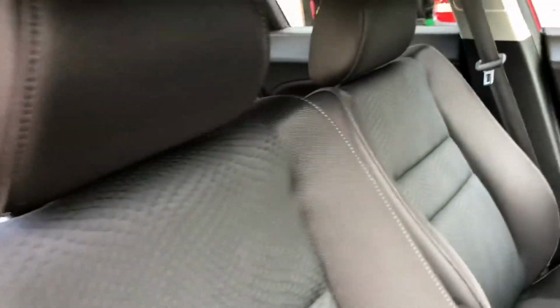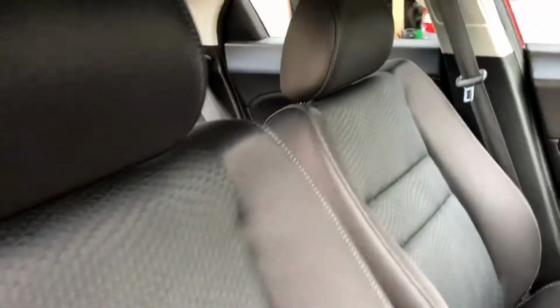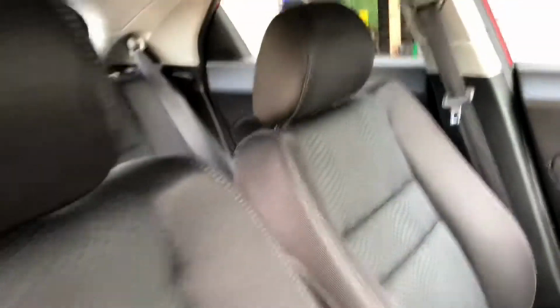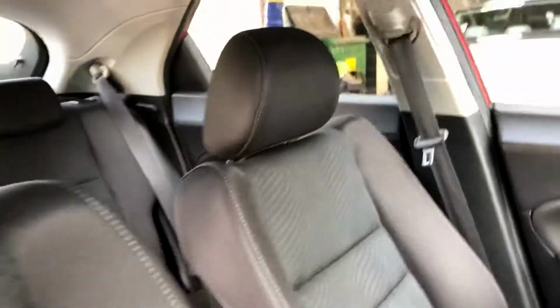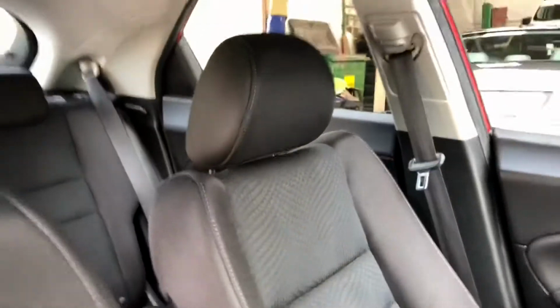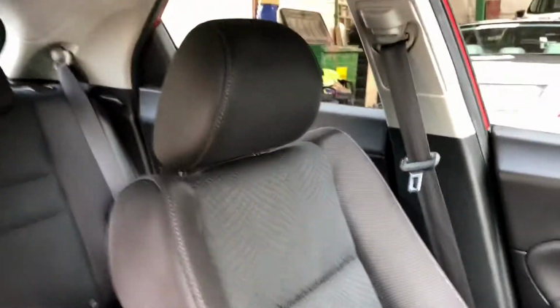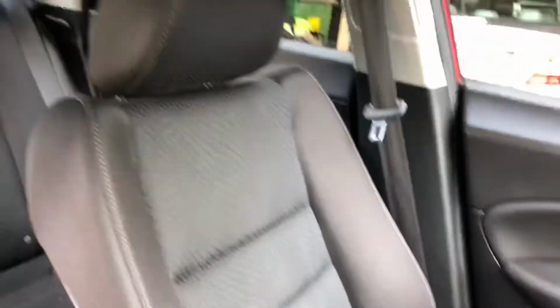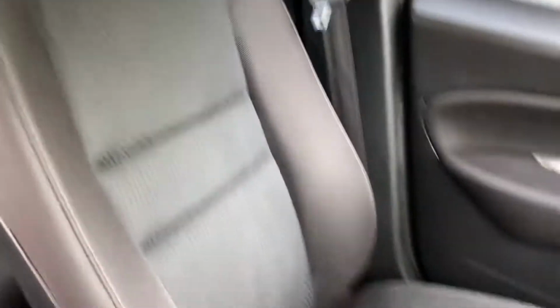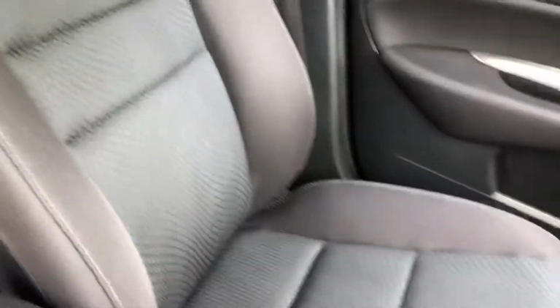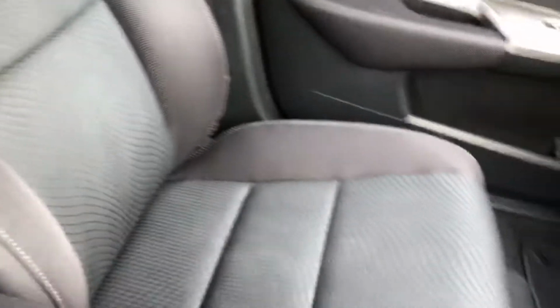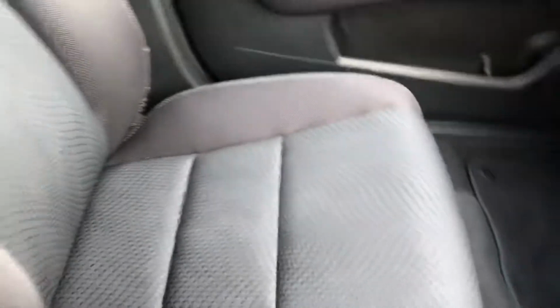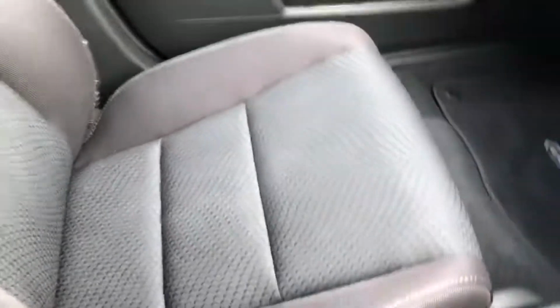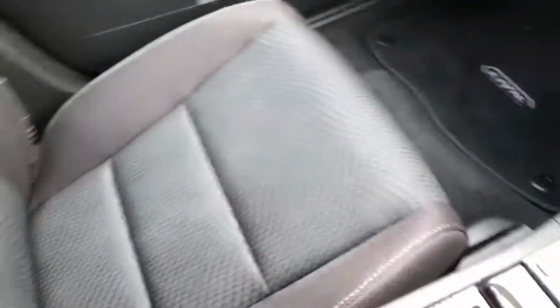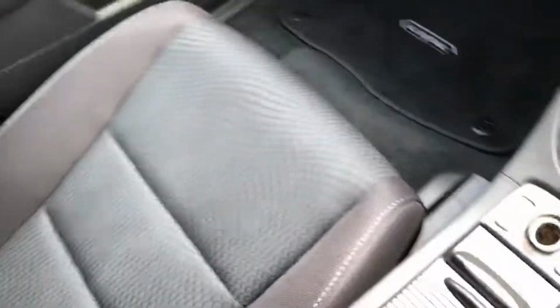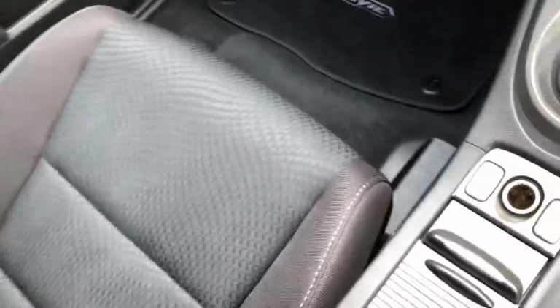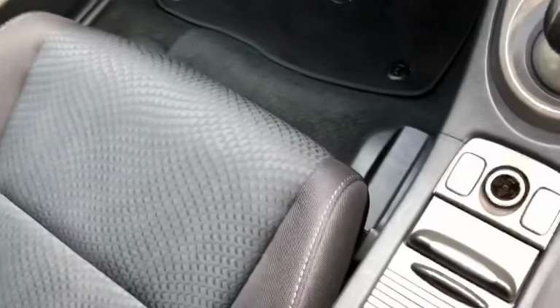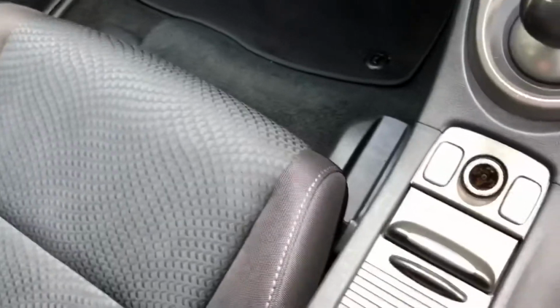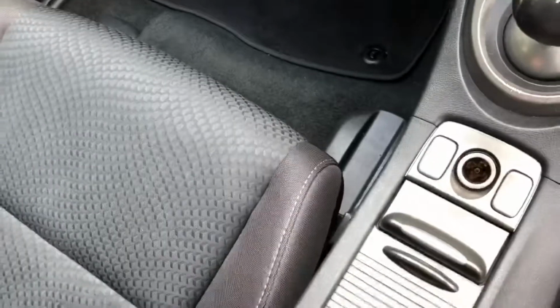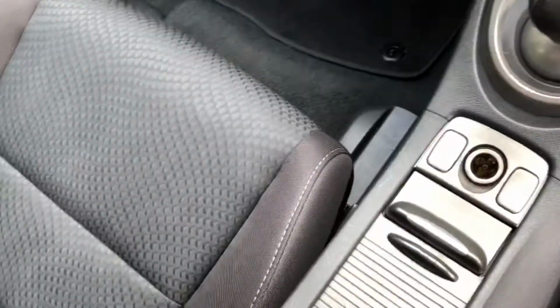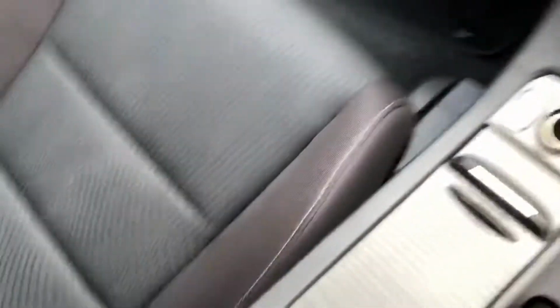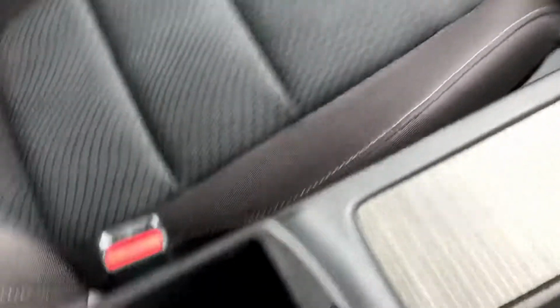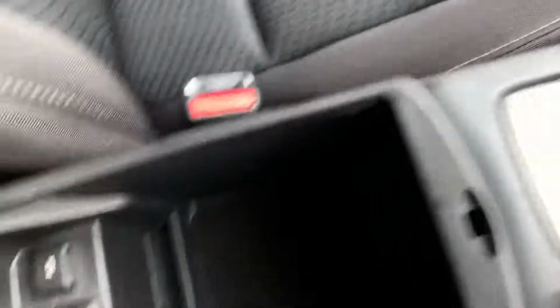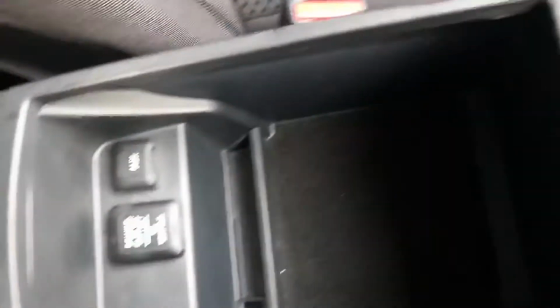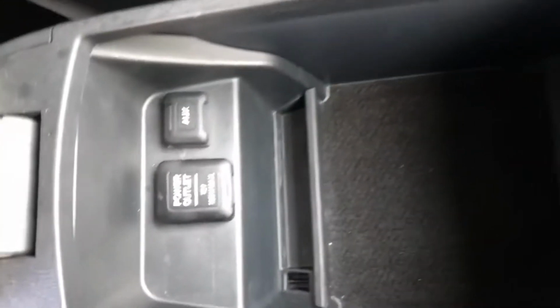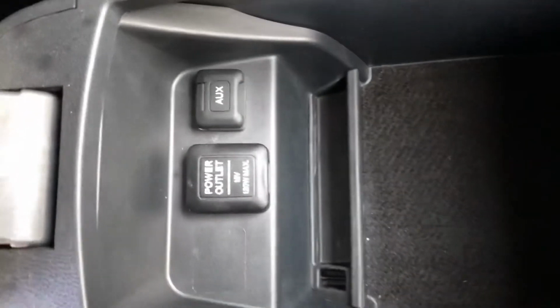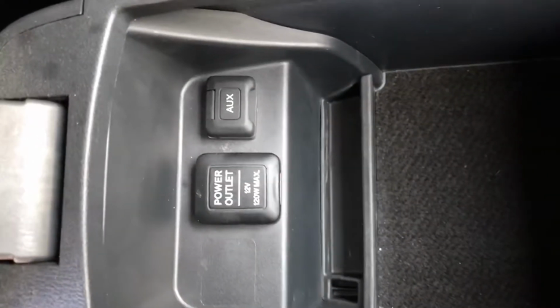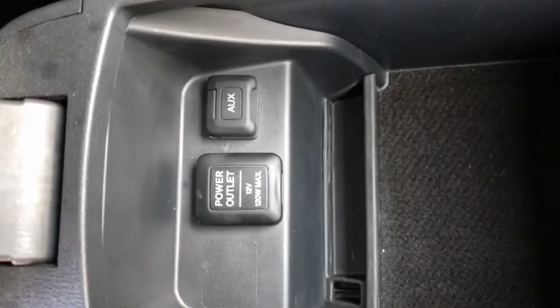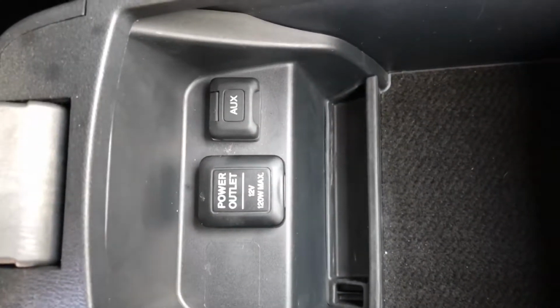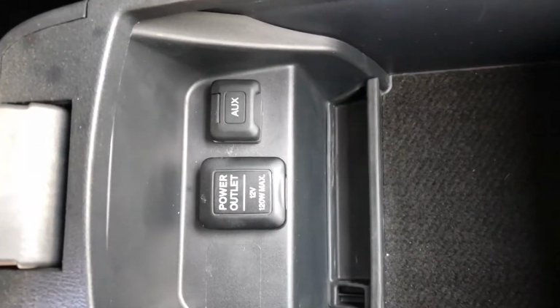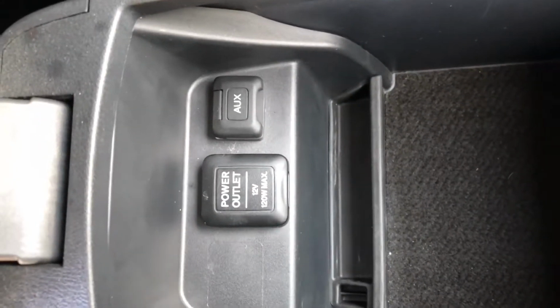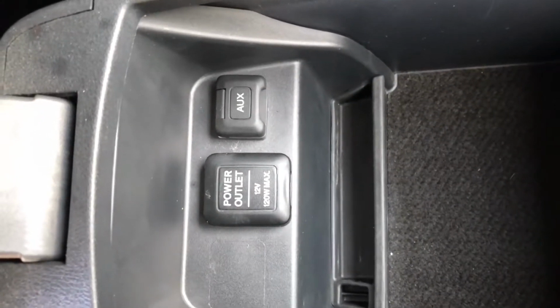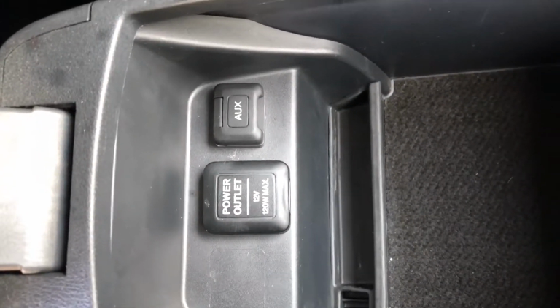The front seats are again in superb condition — no marks, rips or tears anywhere. Situated in the centre armrest you've got the connection for music with the AUX.